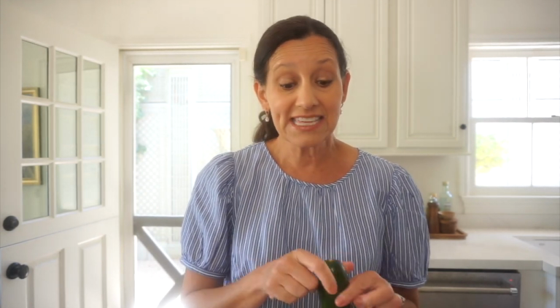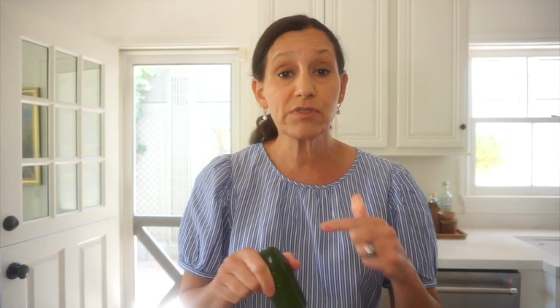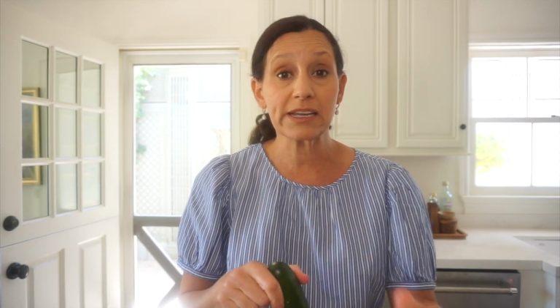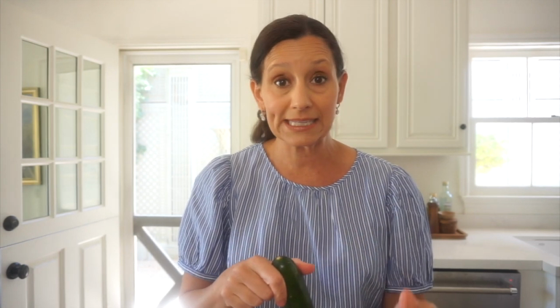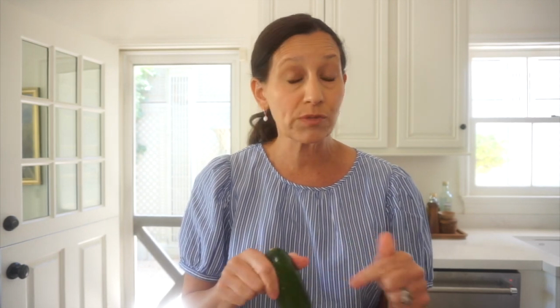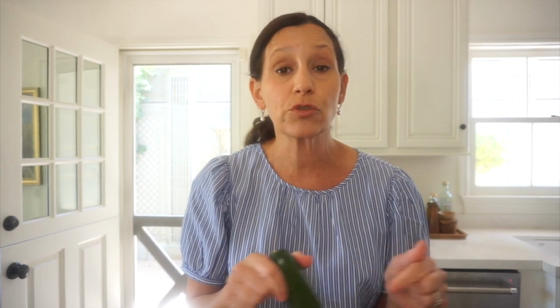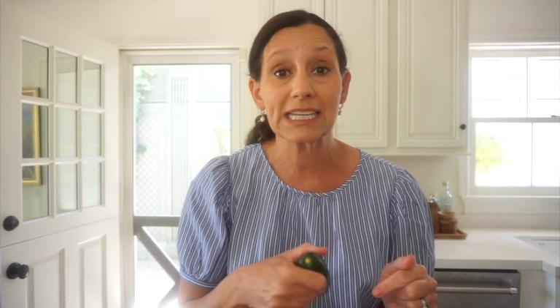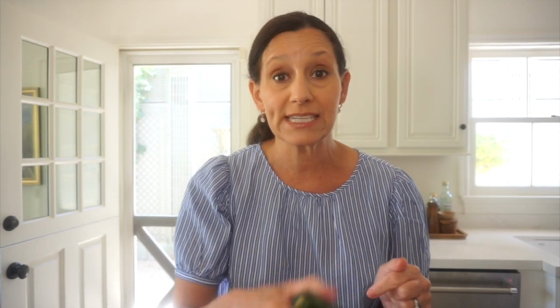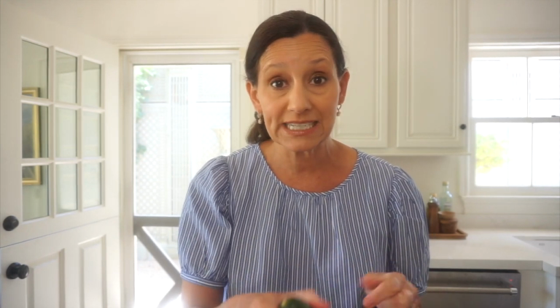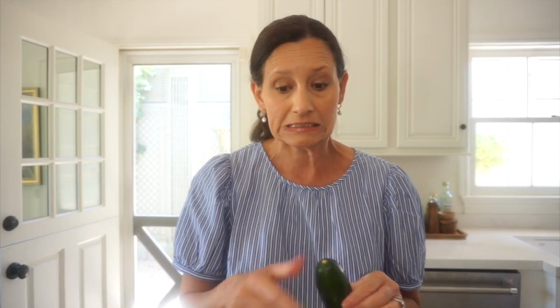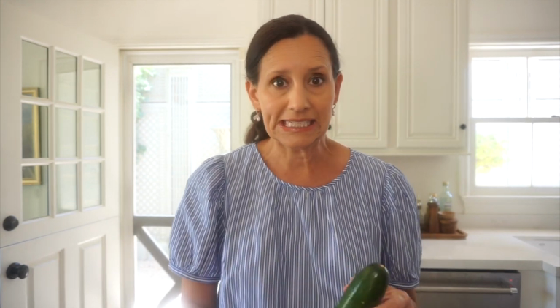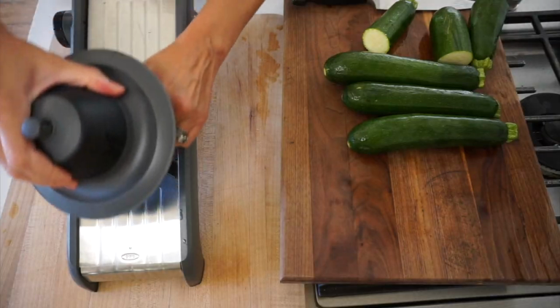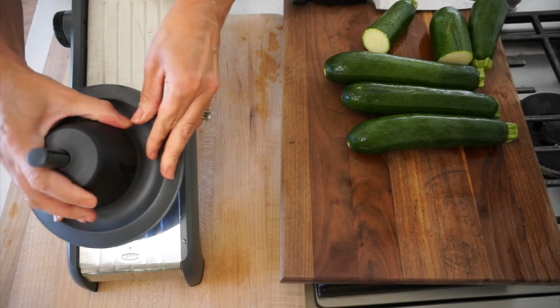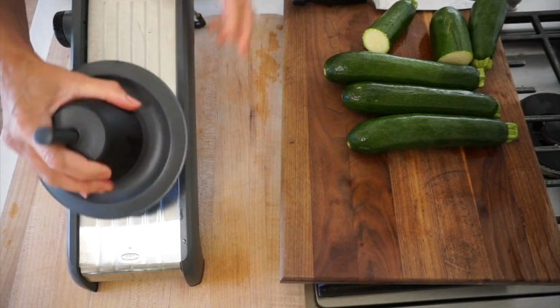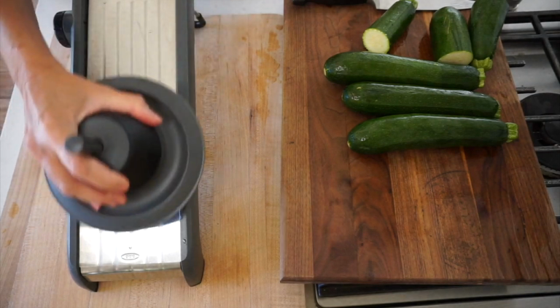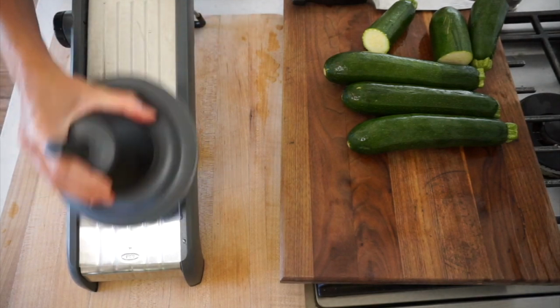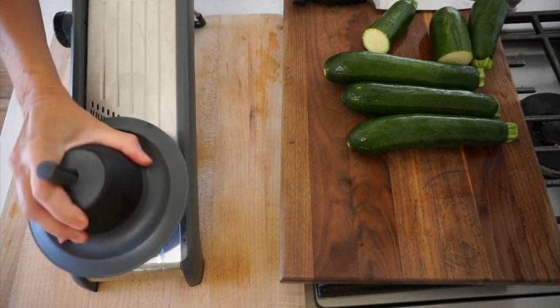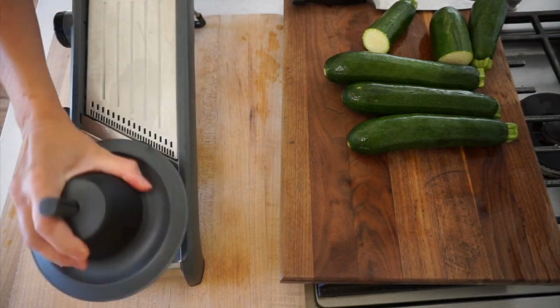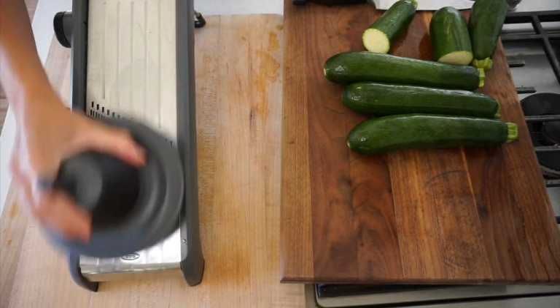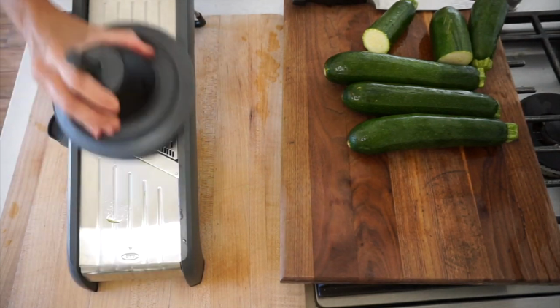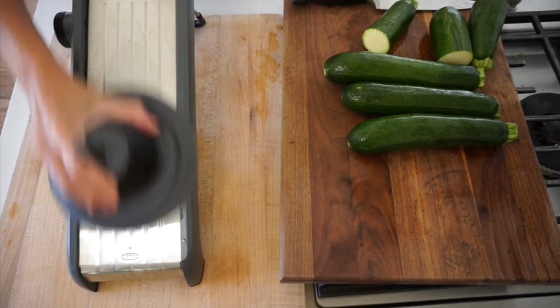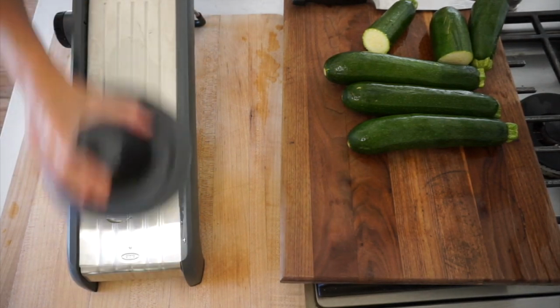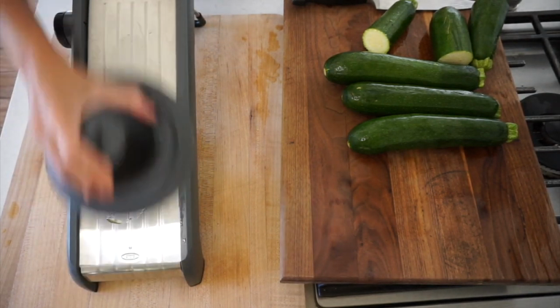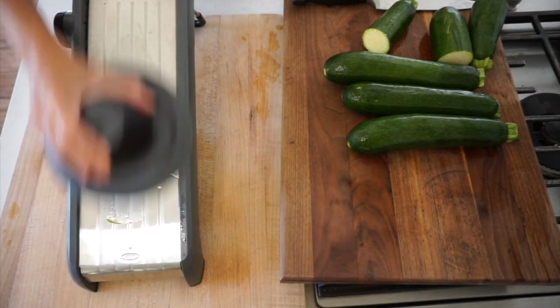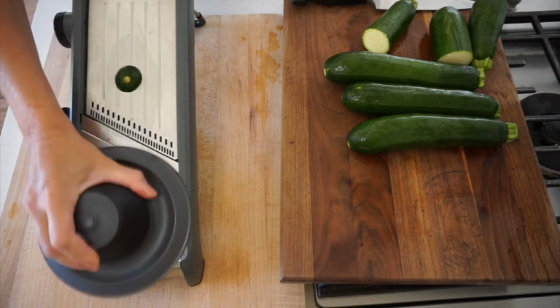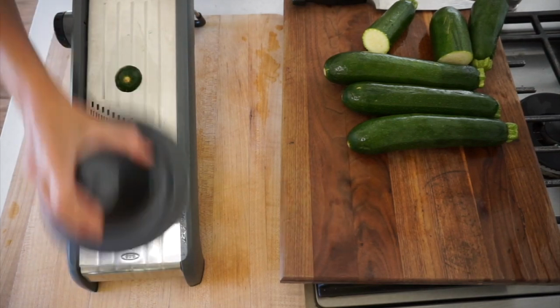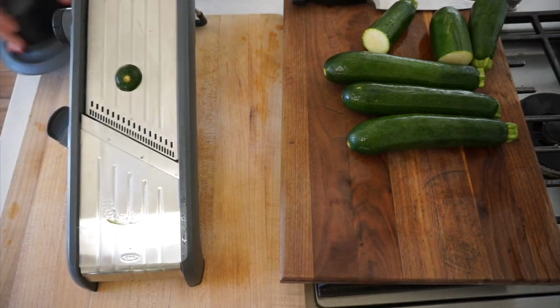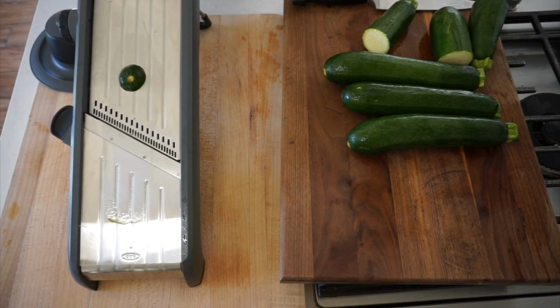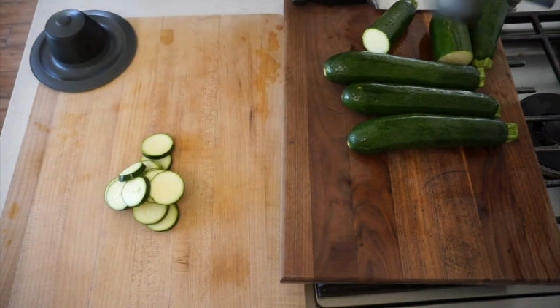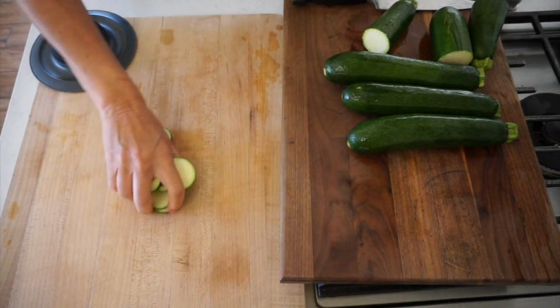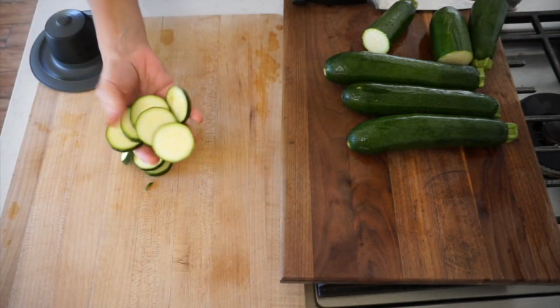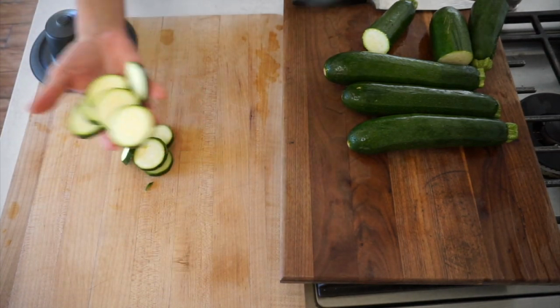These things move very quickly — so much so you don't even realize how fast it's moving until it's too late. The first couple of slices are usually not the best, but you just gotta get it going. Then once you get your hand positioned, it'll start to slice.